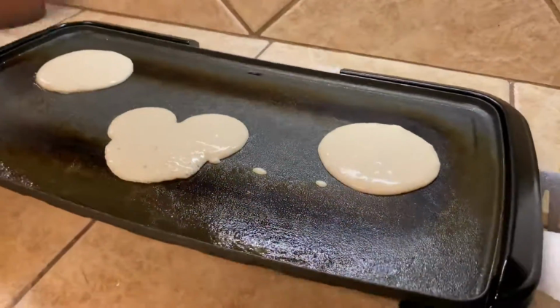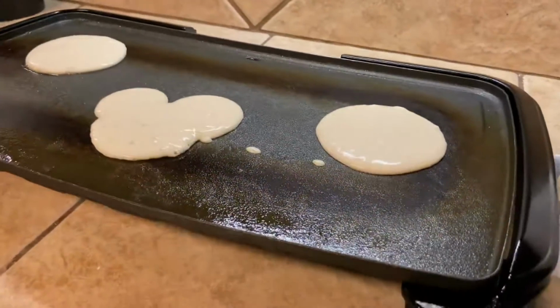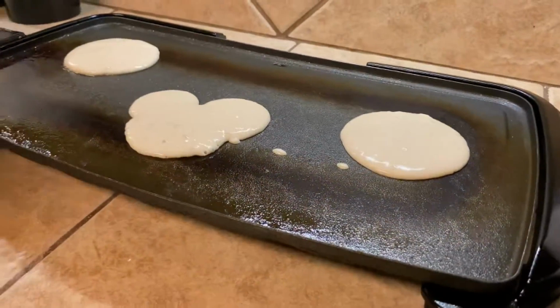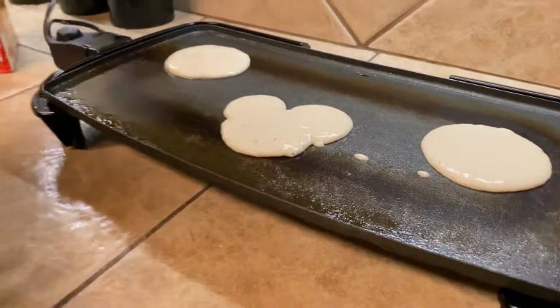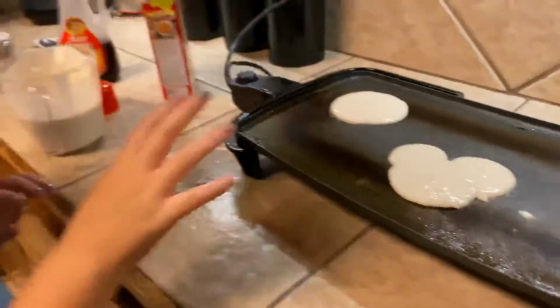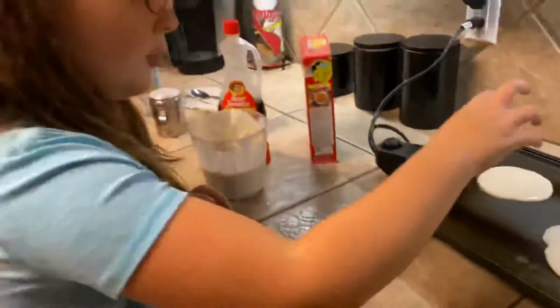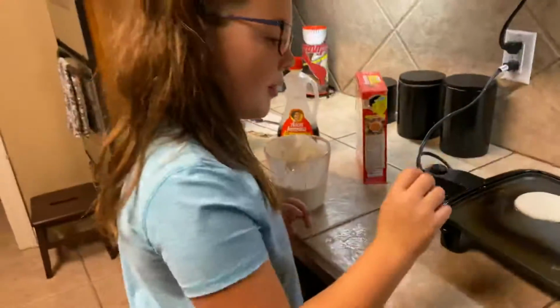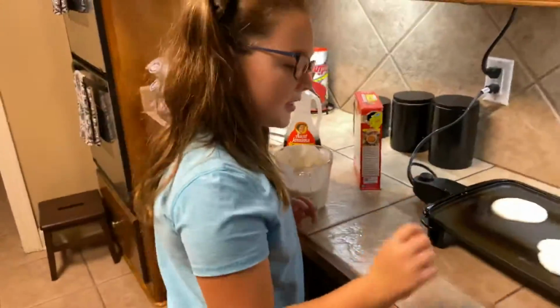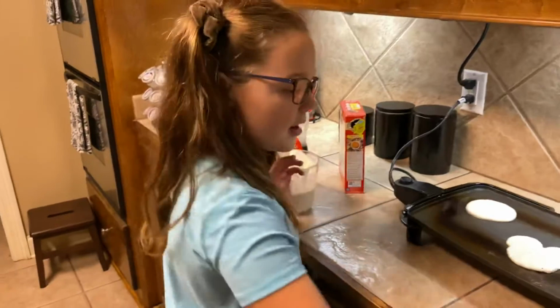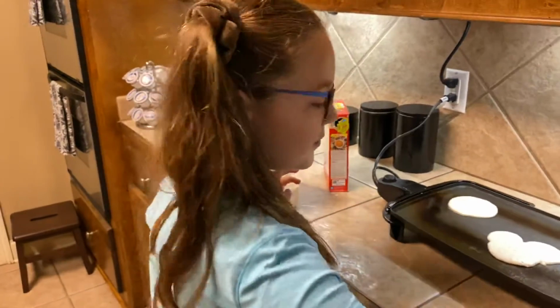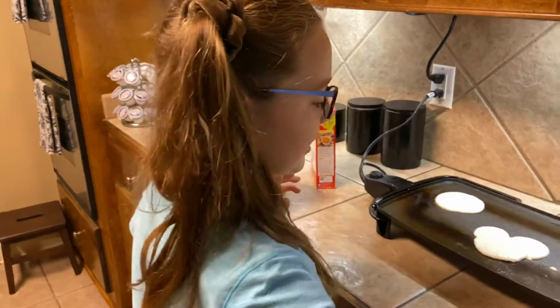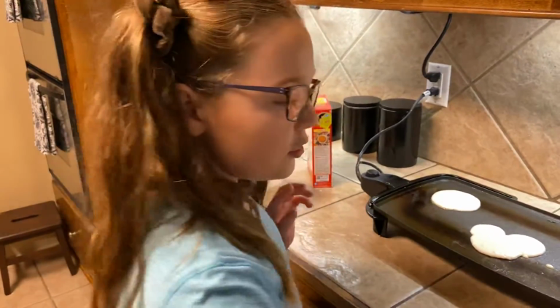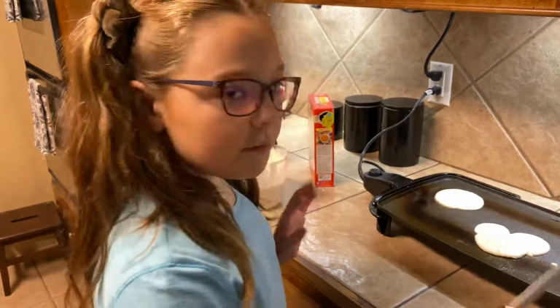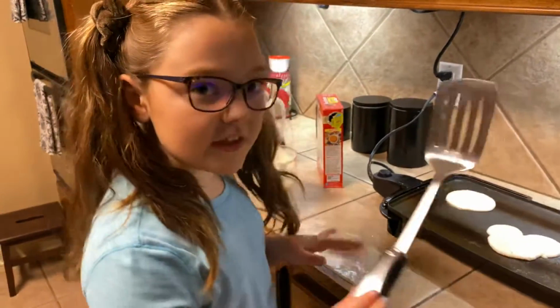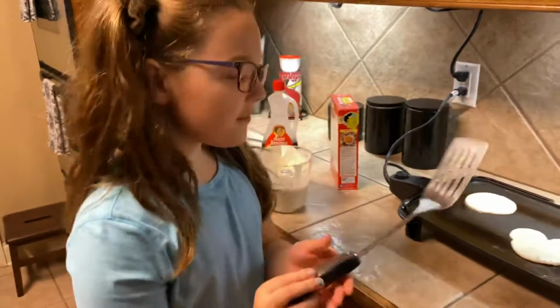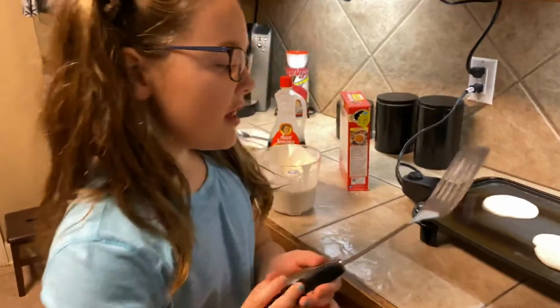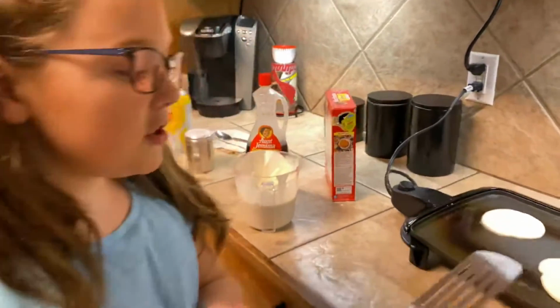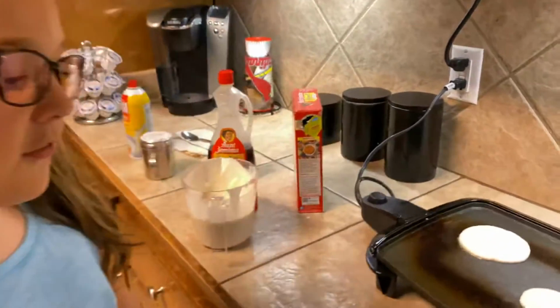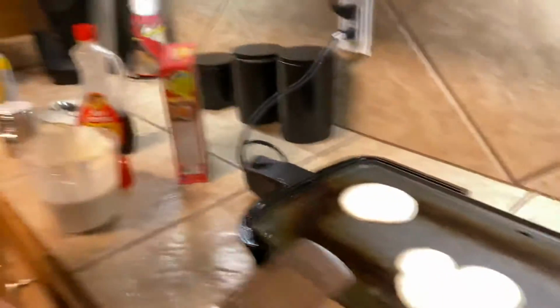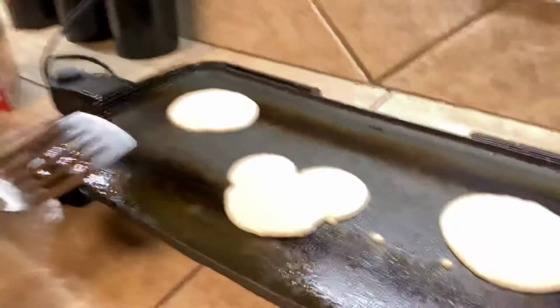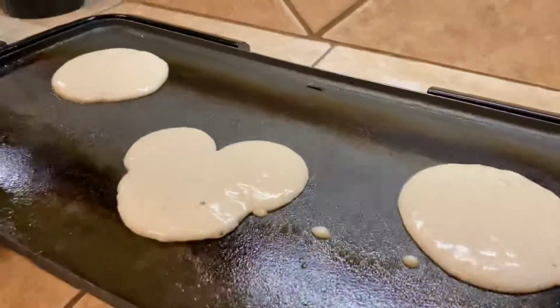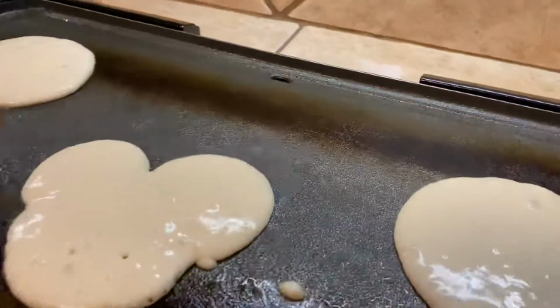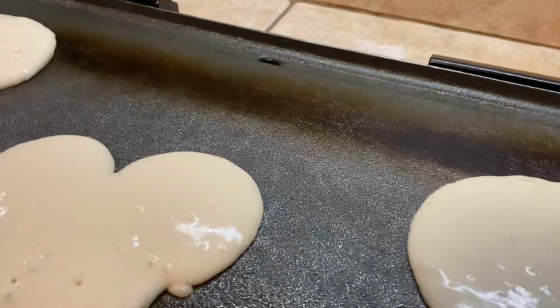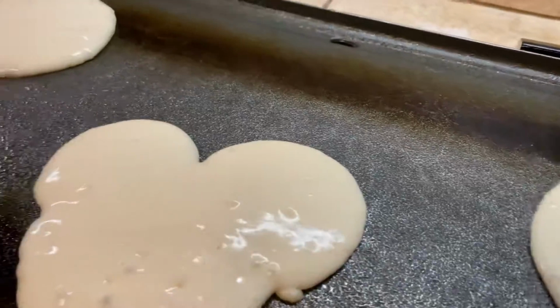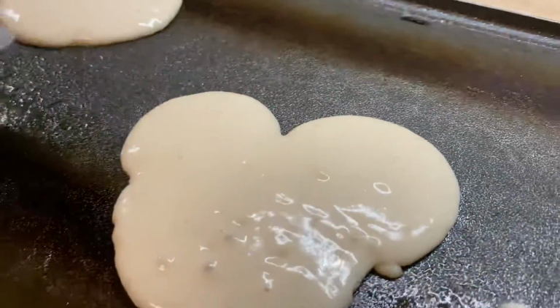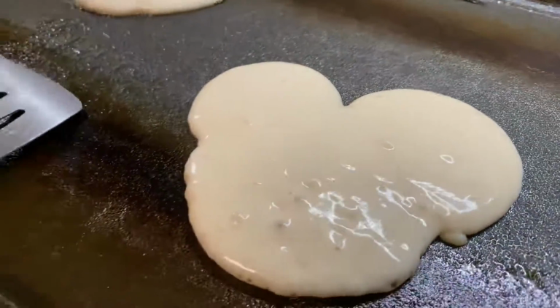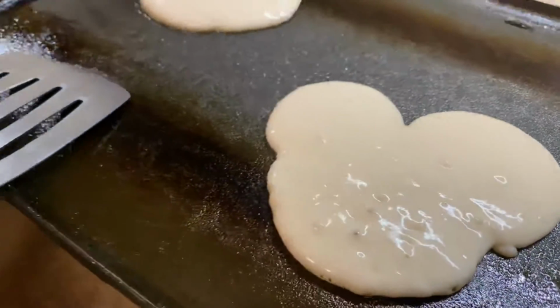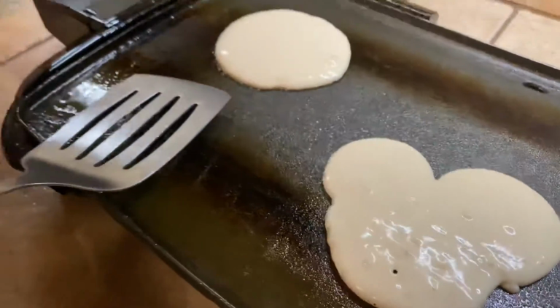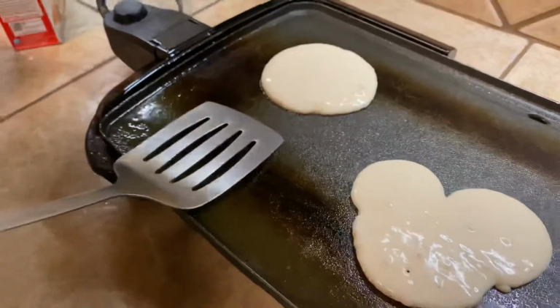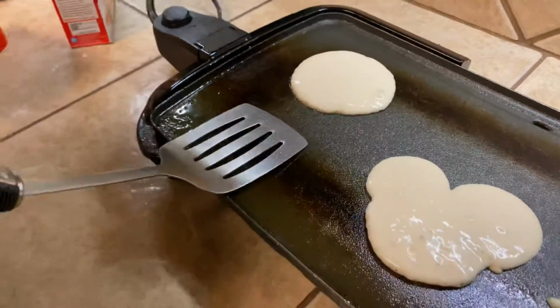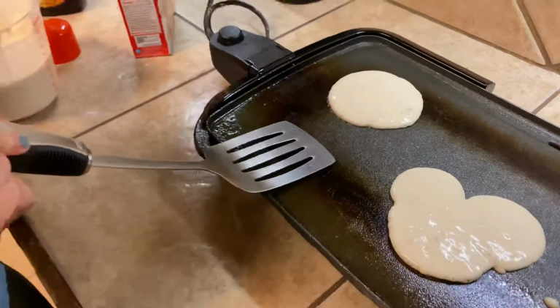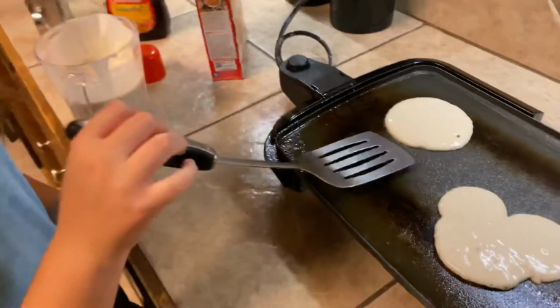And when they get little bubbles at the top and they get a little puffy and stuff, that means you have to flip them. But these don't have a lot of bubbles right now, so I just need to wait for a second.